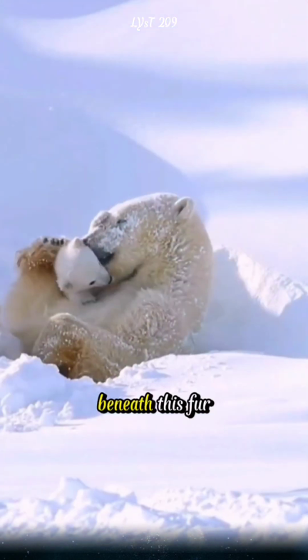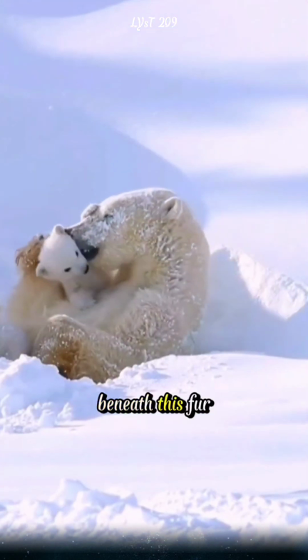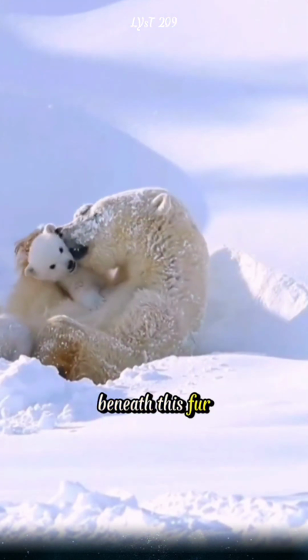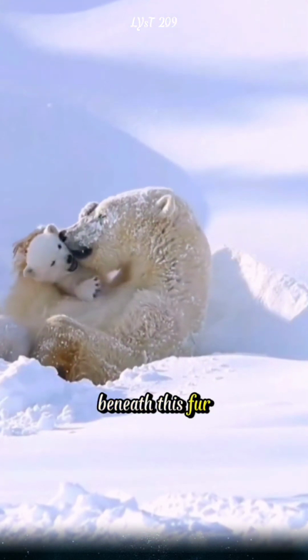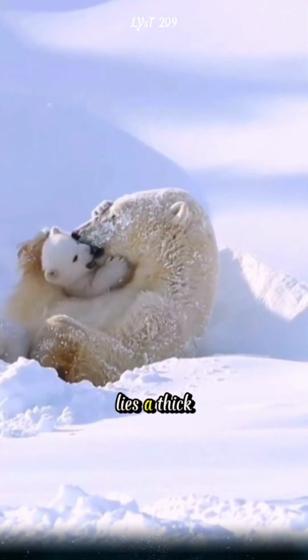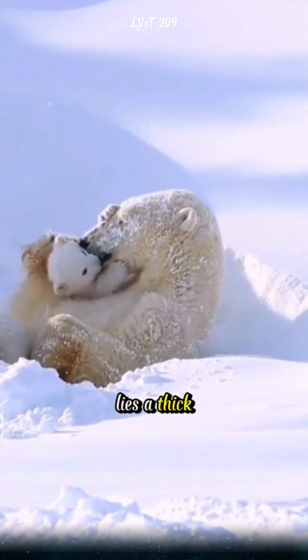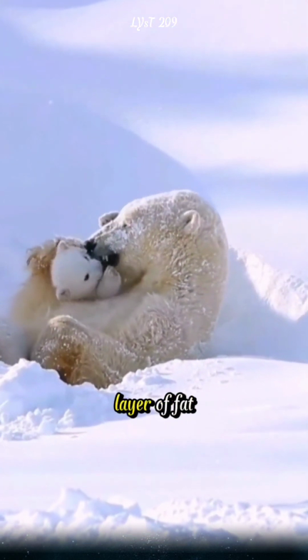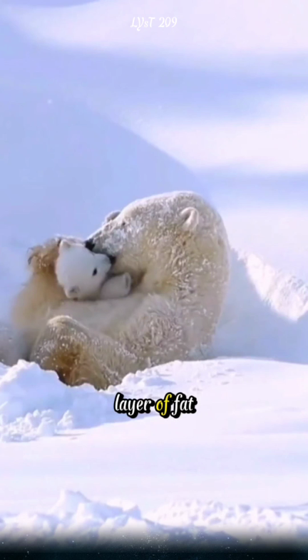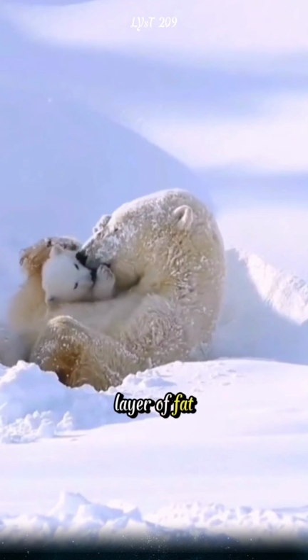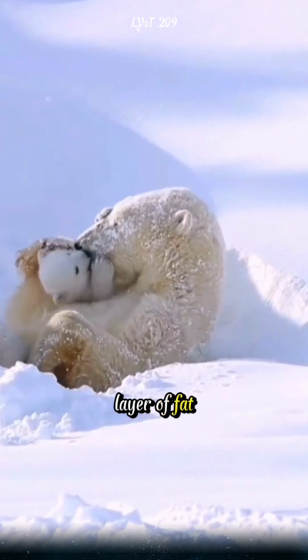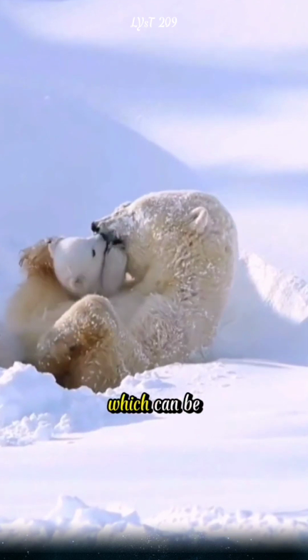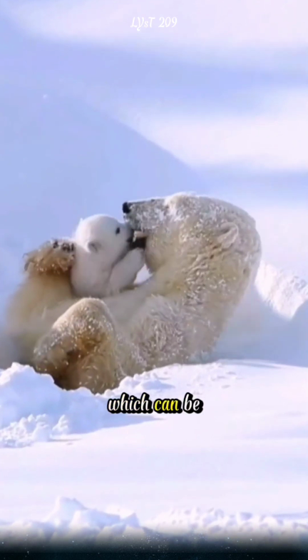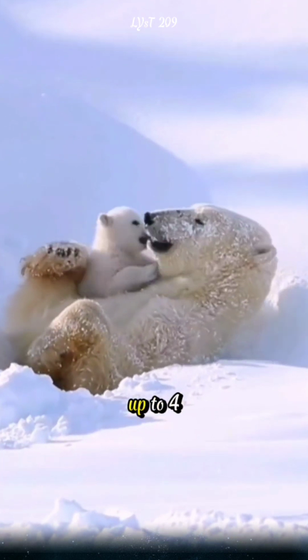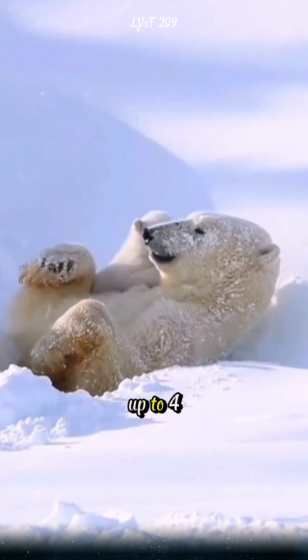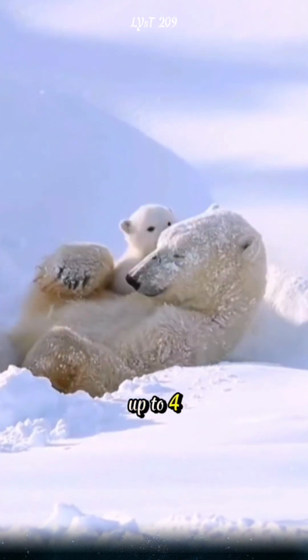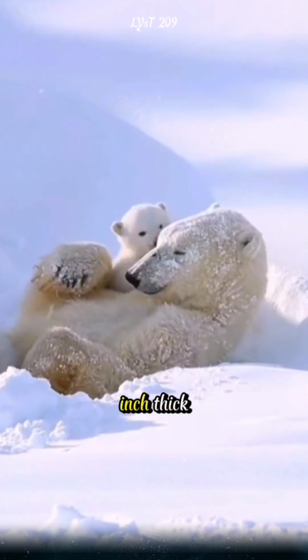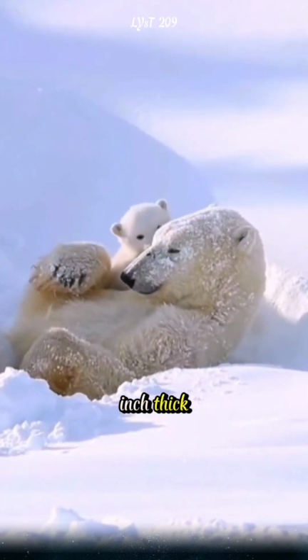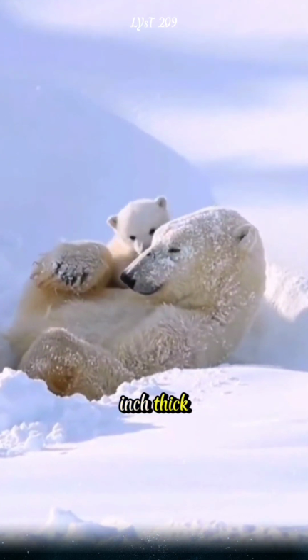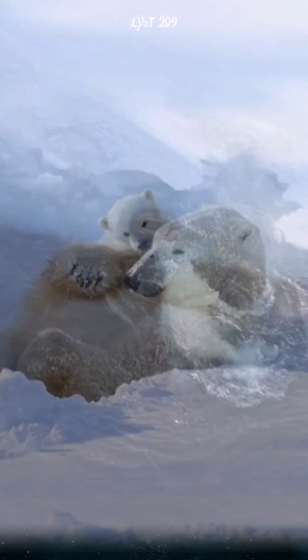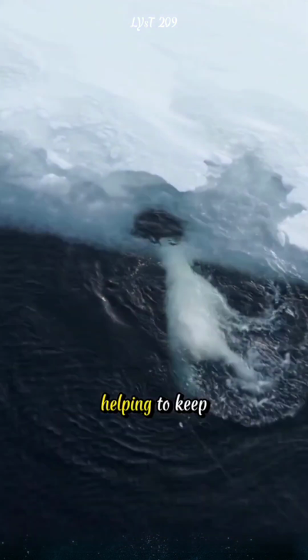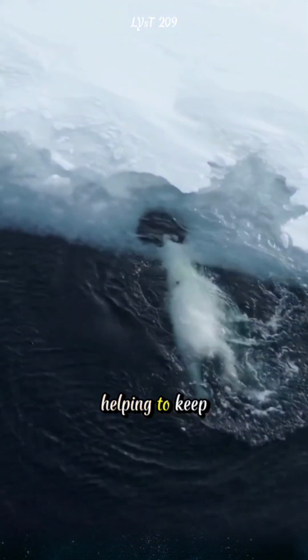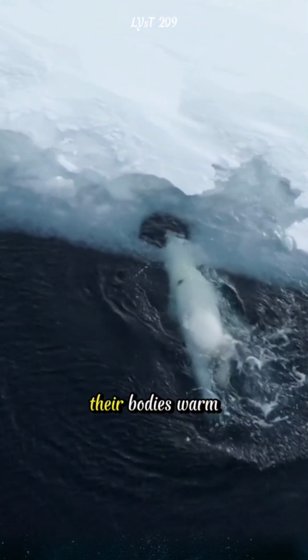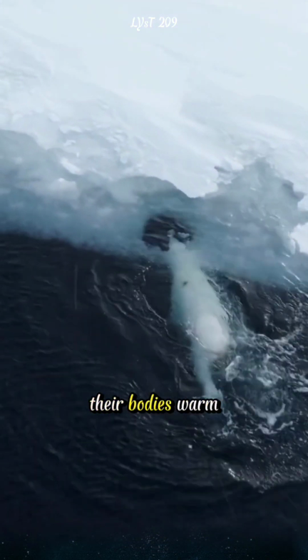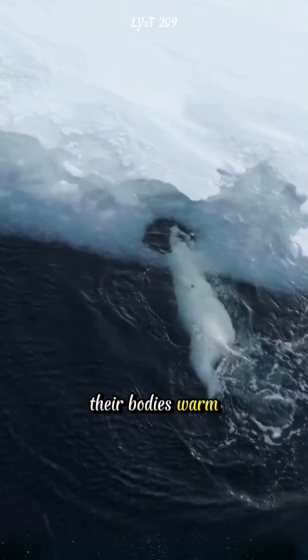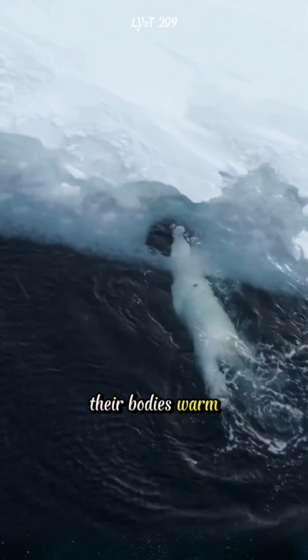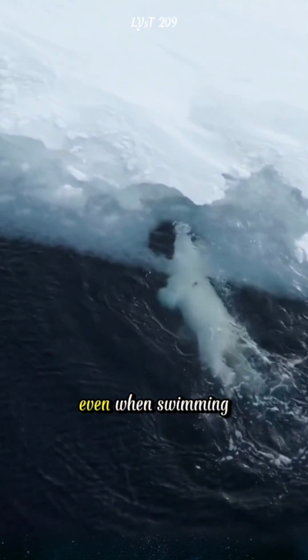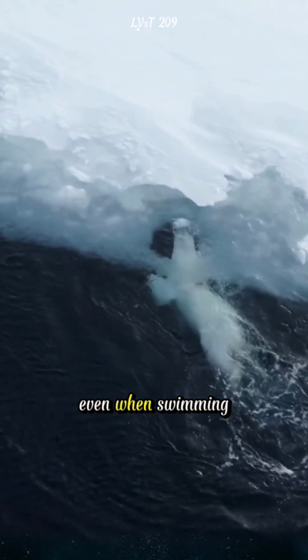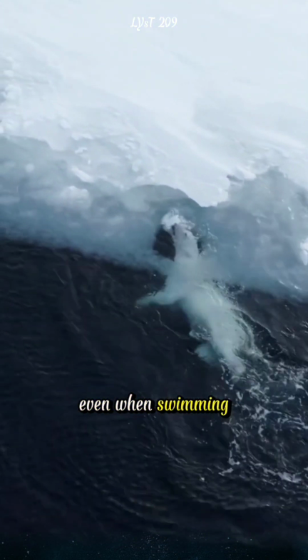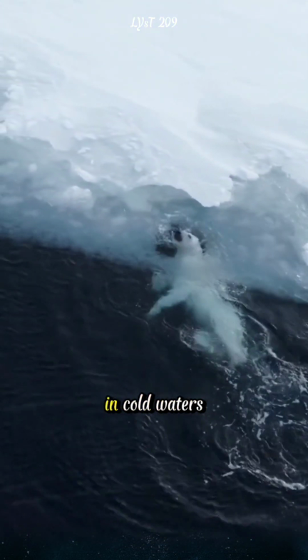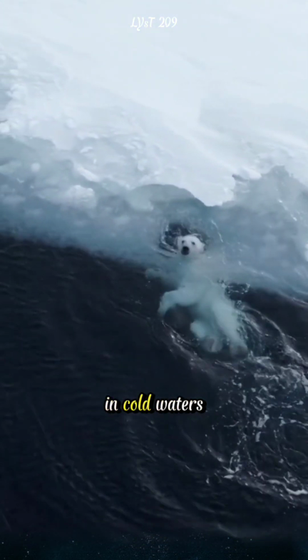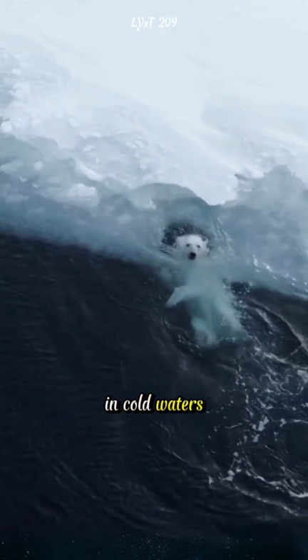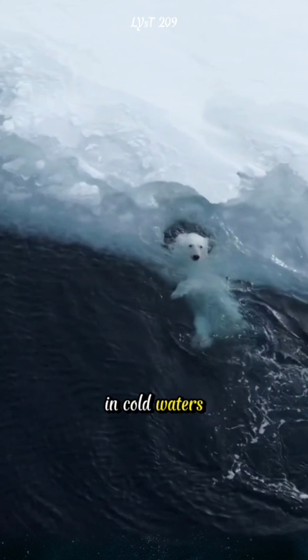Beneath this fur lies a thick layer of fat, which can be up to 4 inches thick, helping to keep their bodies warm even when swimming in cold waters.